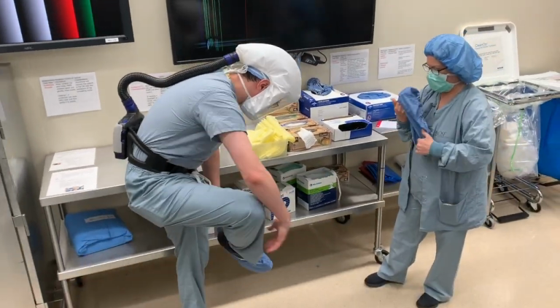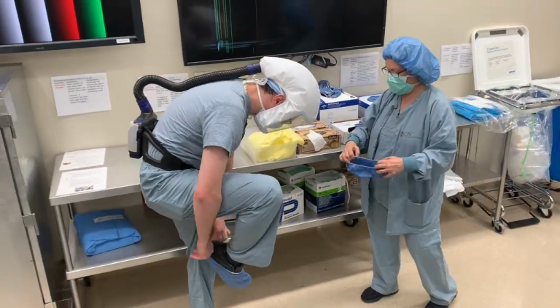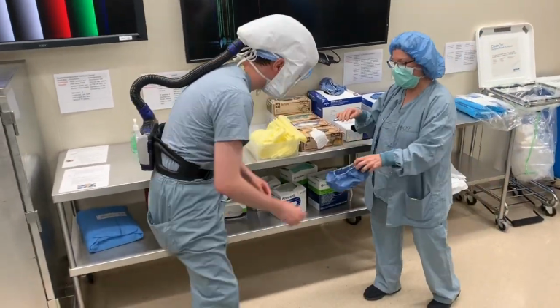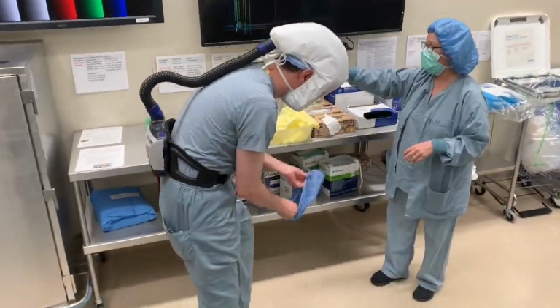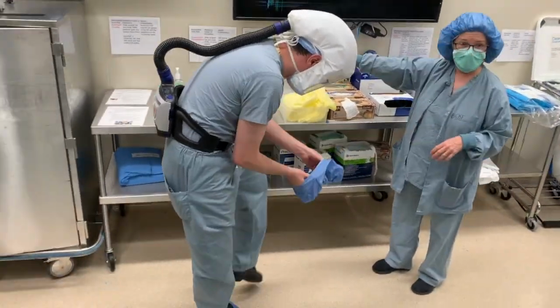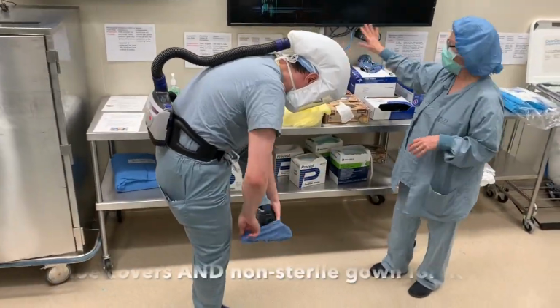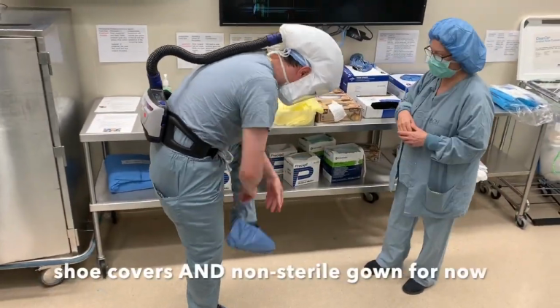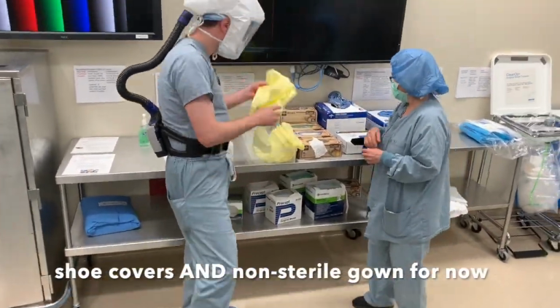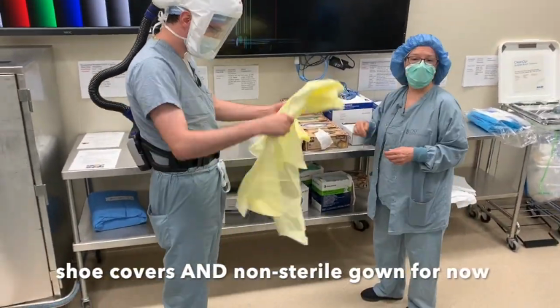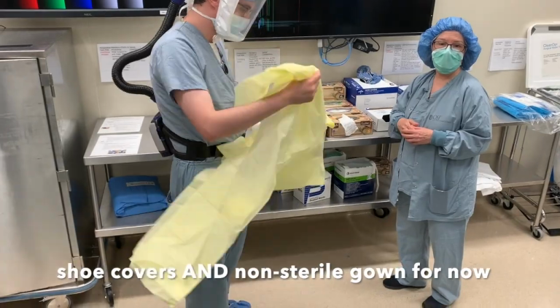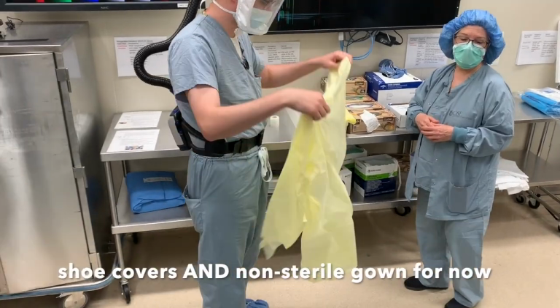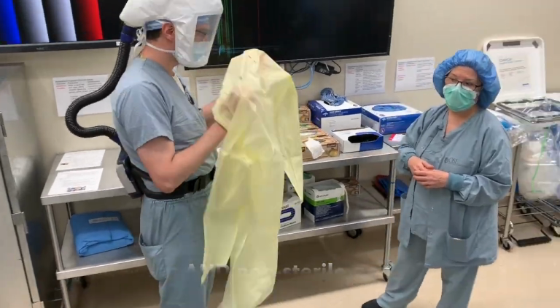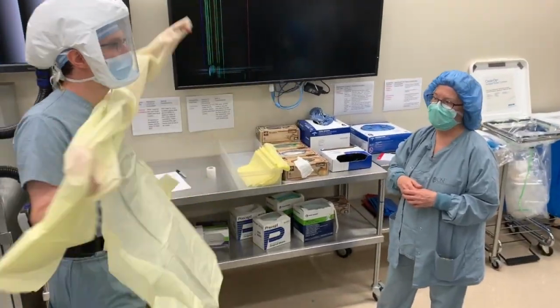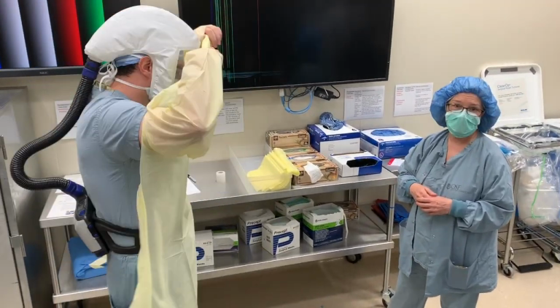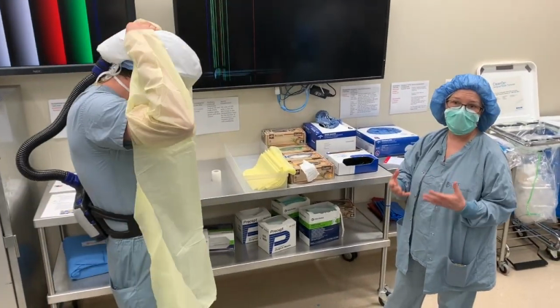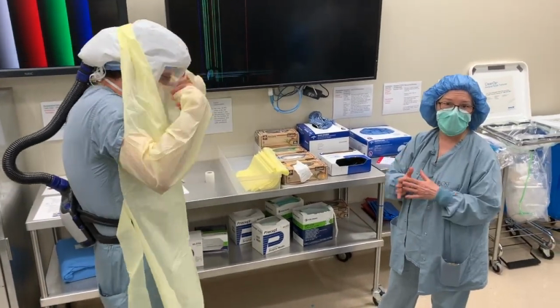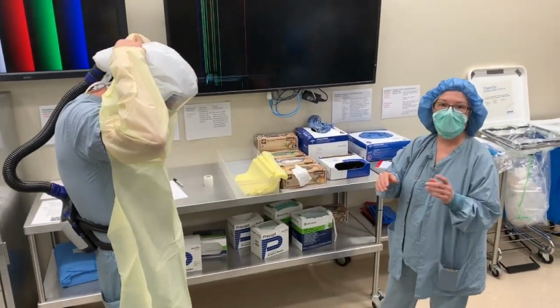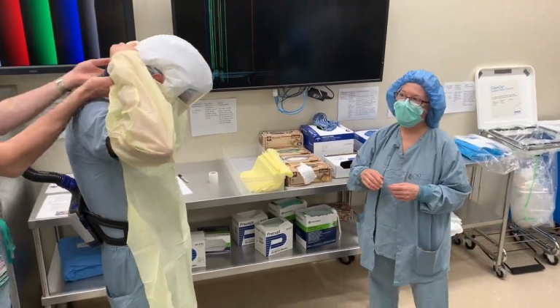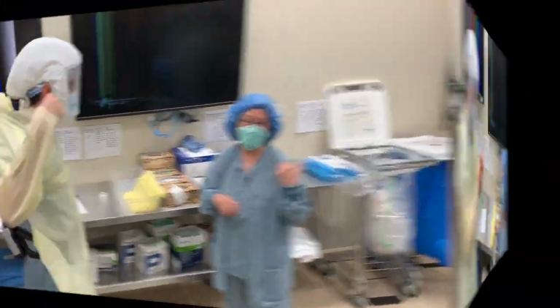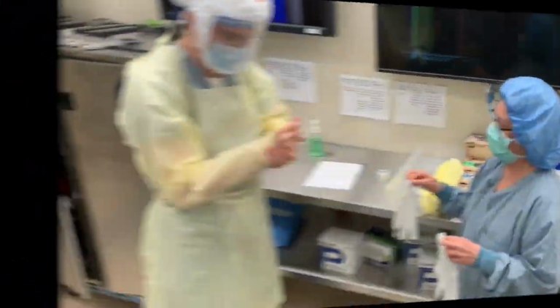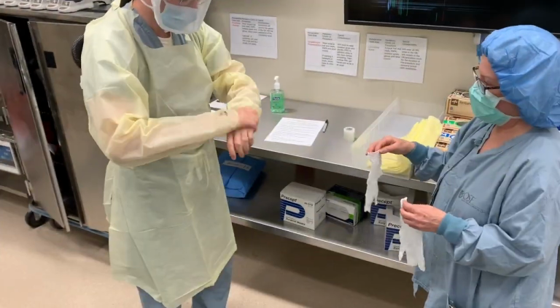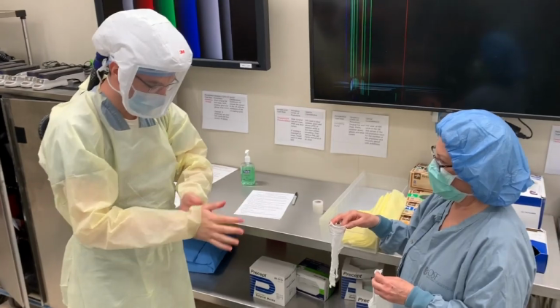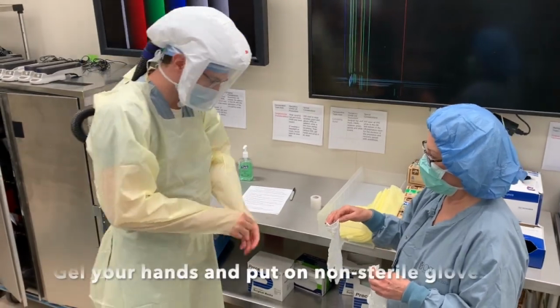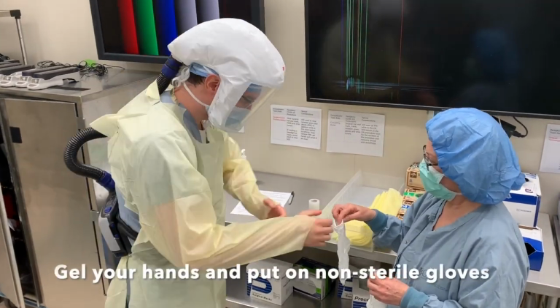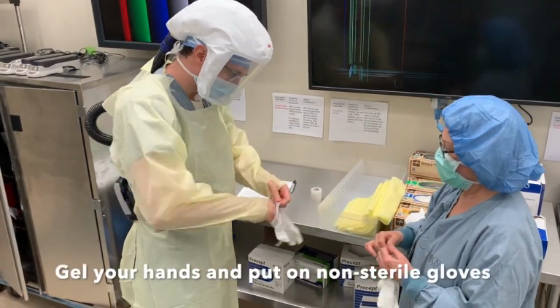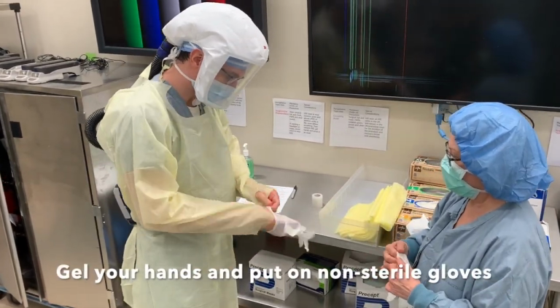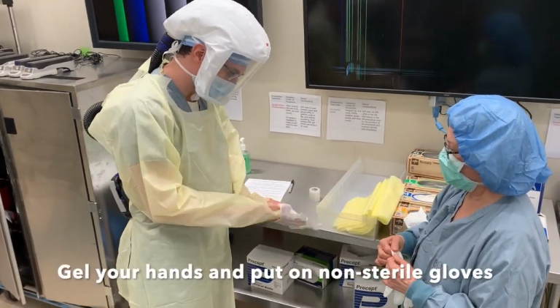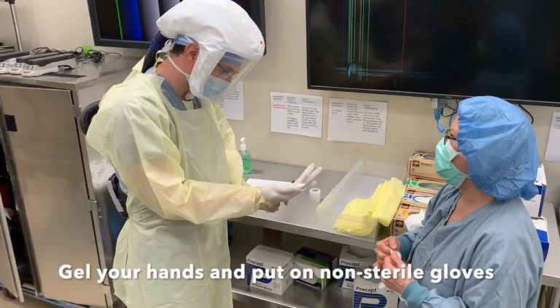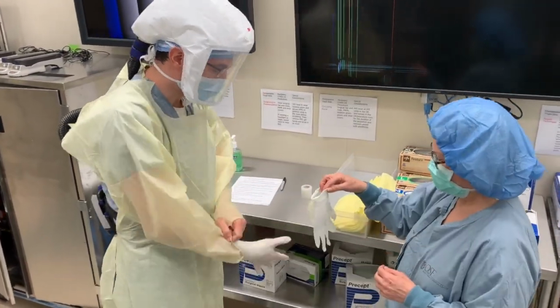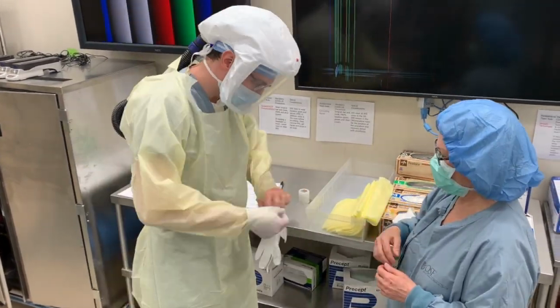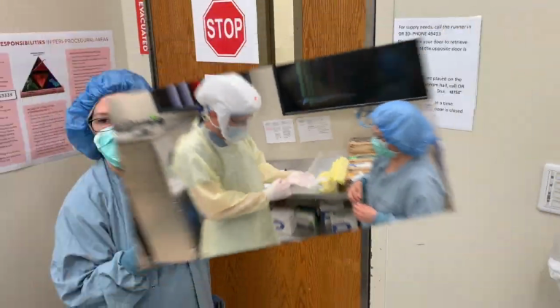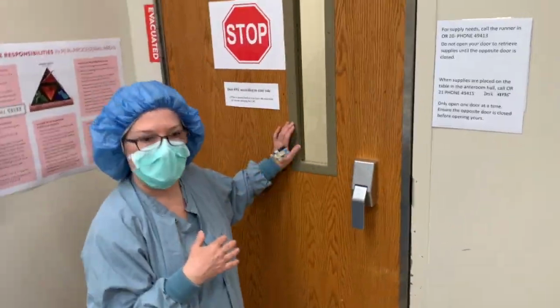You put shoe covers on even if you have designated shoes for the OR, and you put on a non-sterile gown even if you are going to be scrubbing later. You need to gel at this point and put on clean, non-sterile gloves.